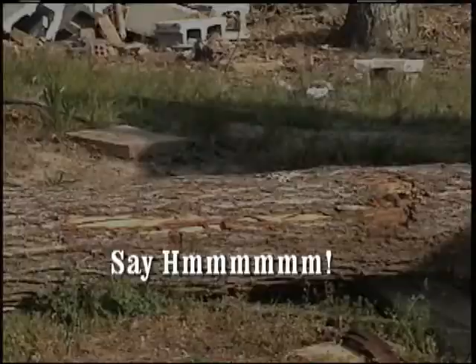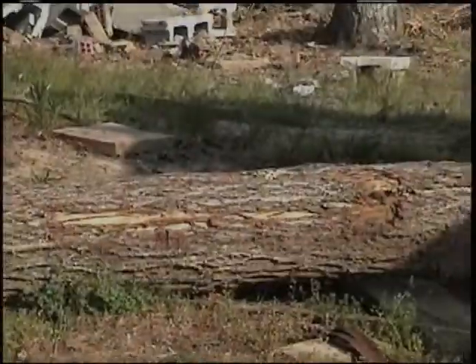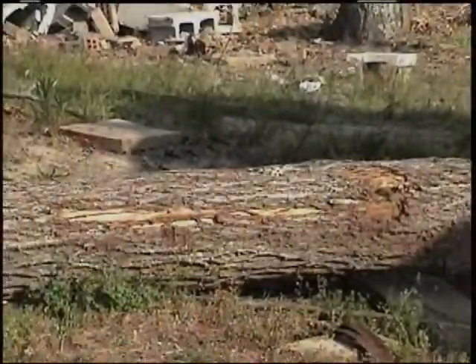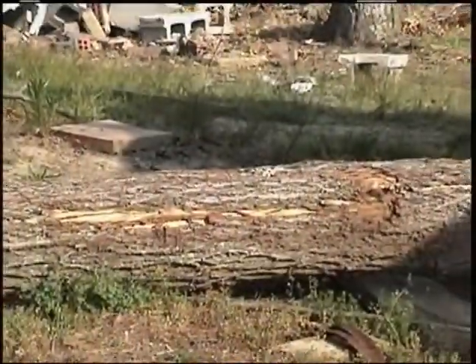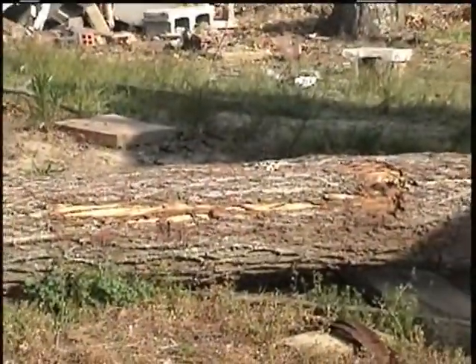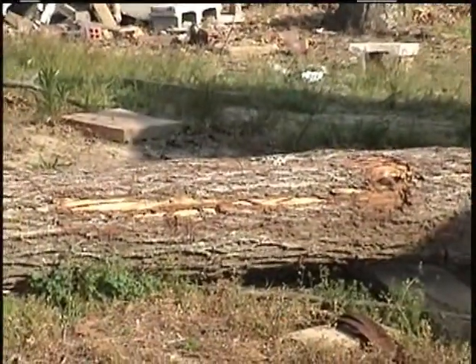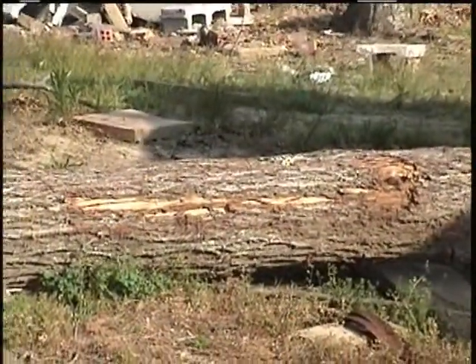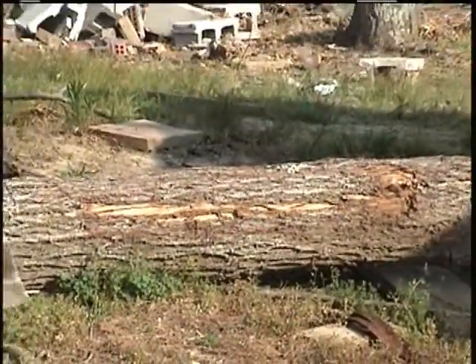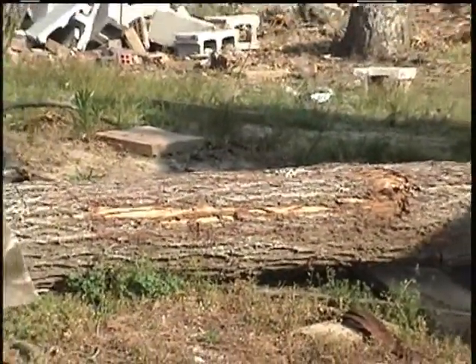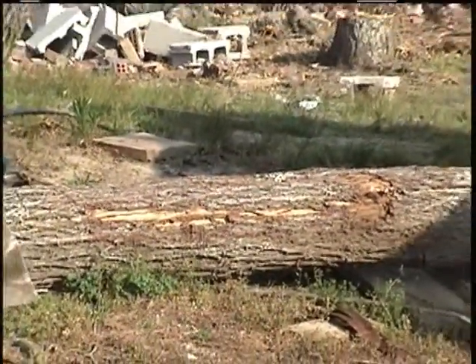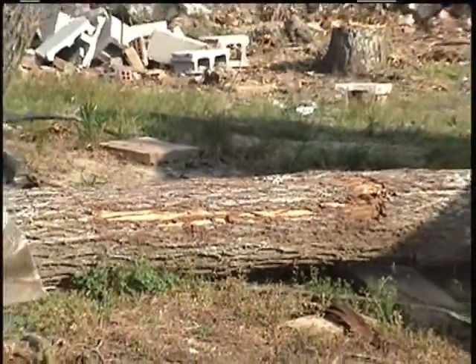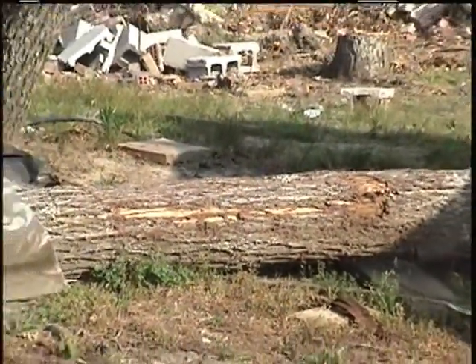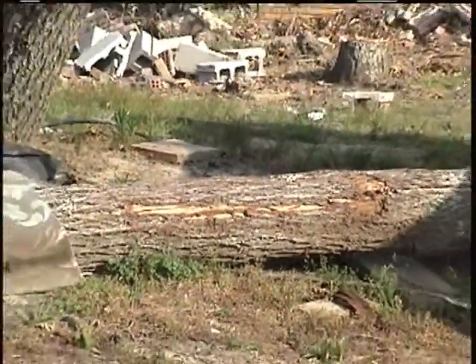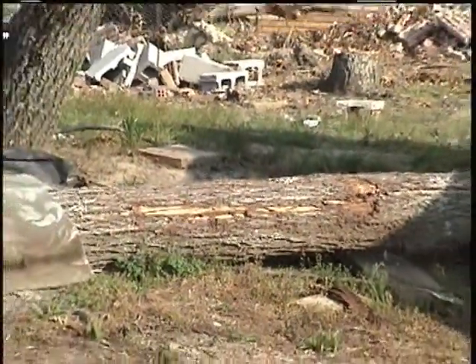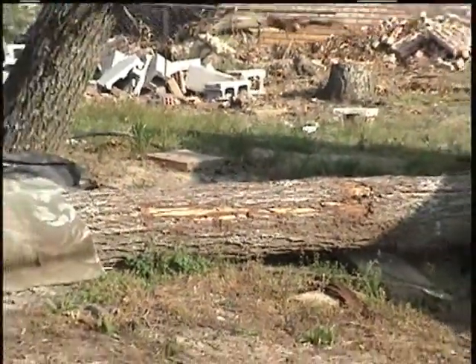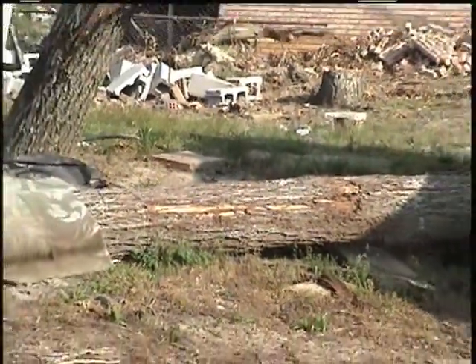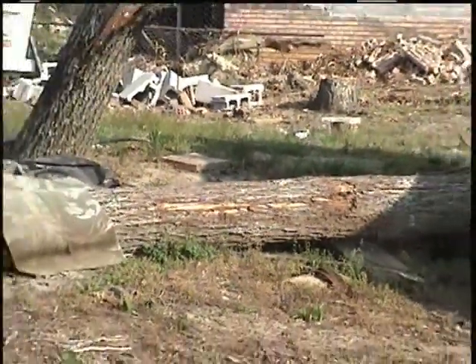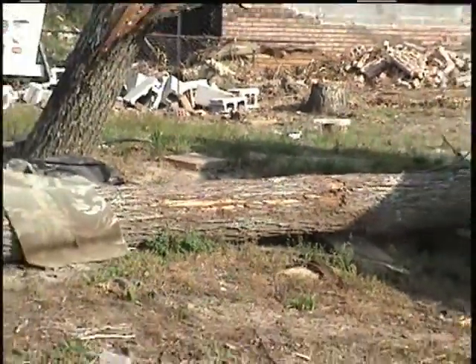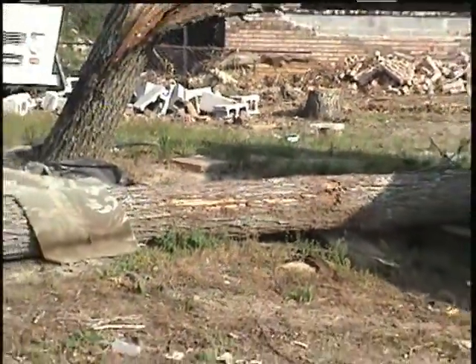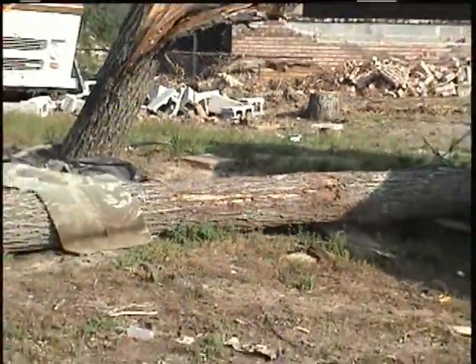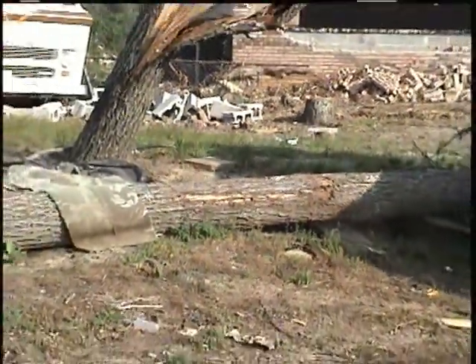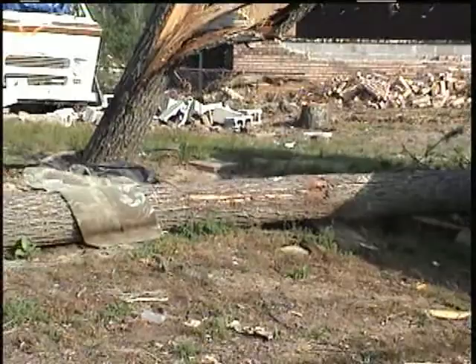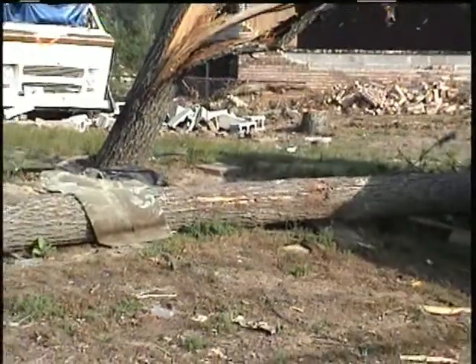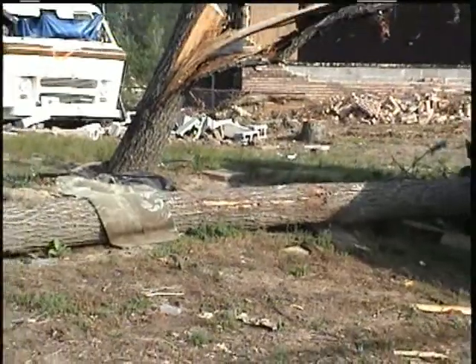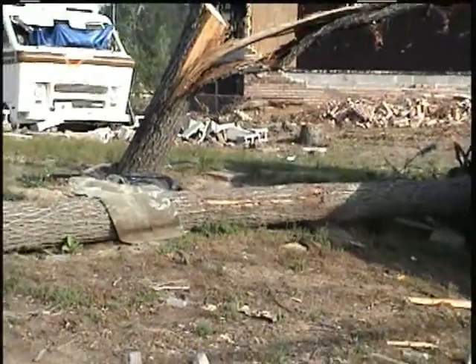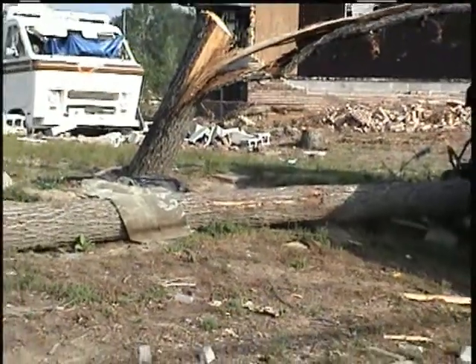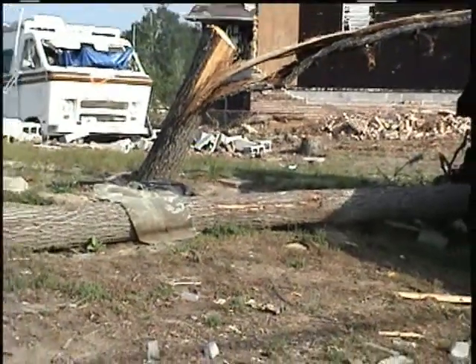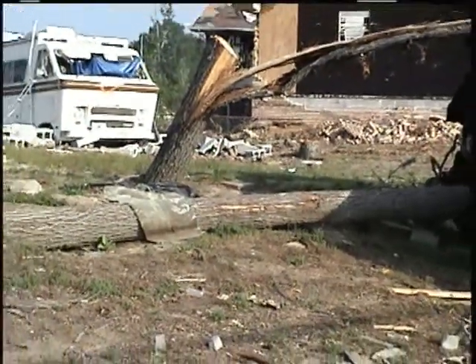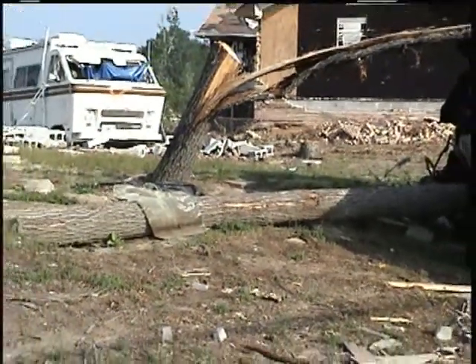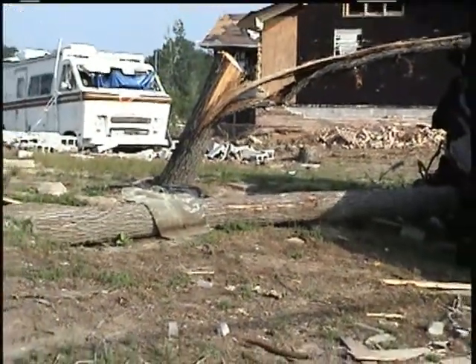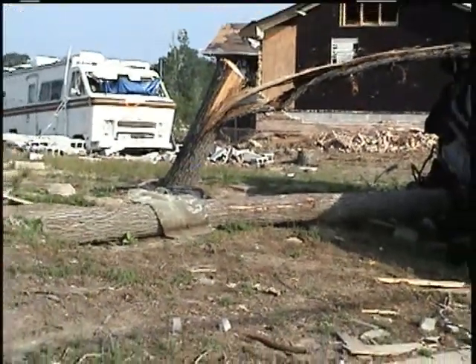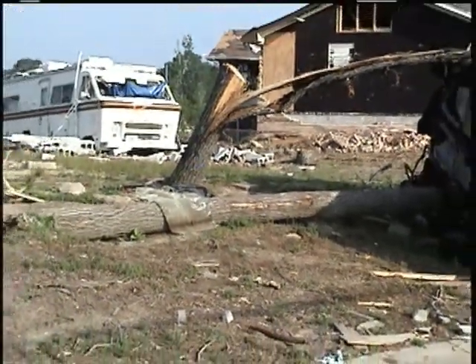See where this tree was hit? Where it's scraped up. It's only one spot. It starts at the six foot mark up on that tree.